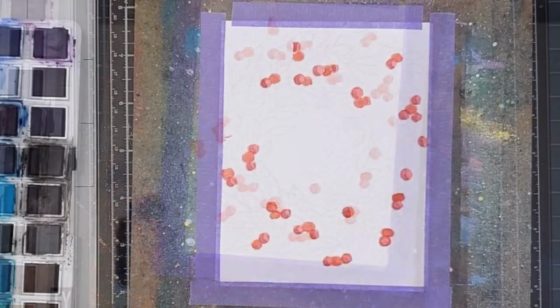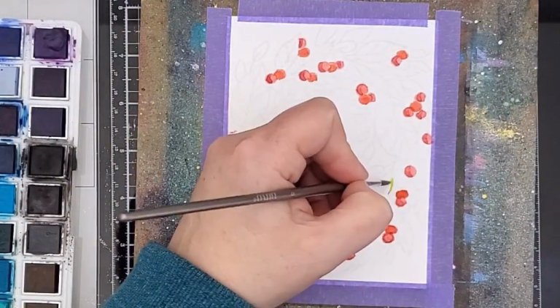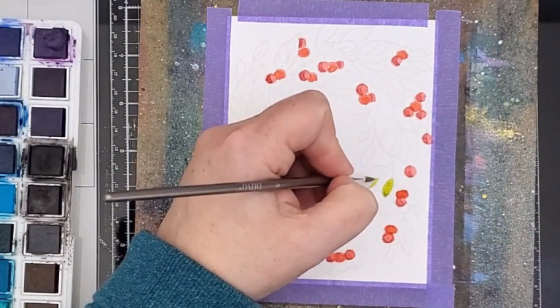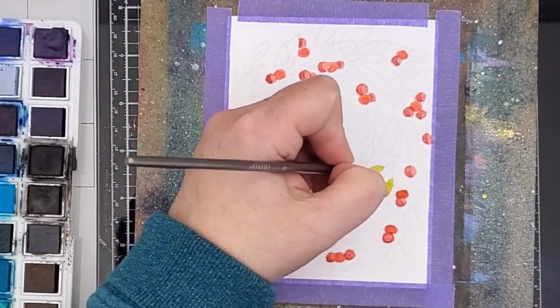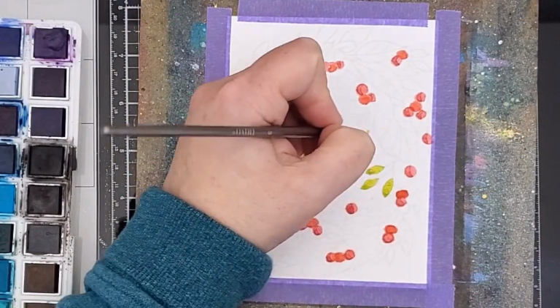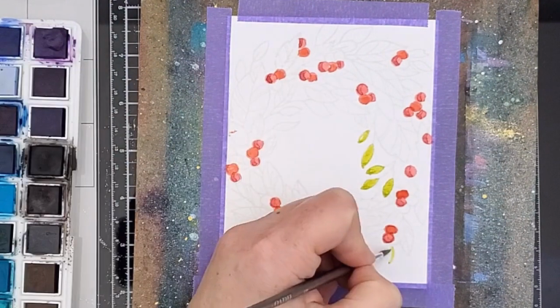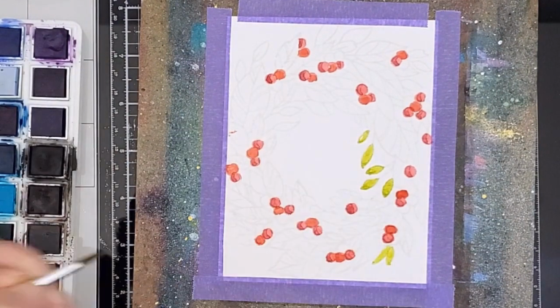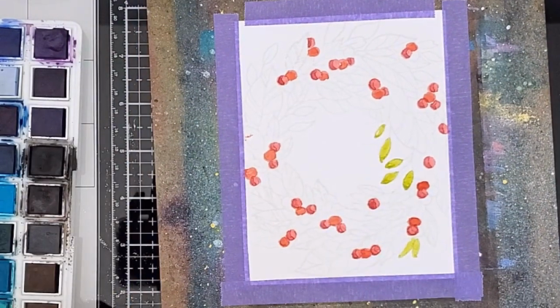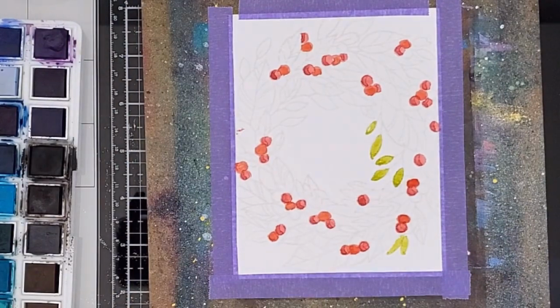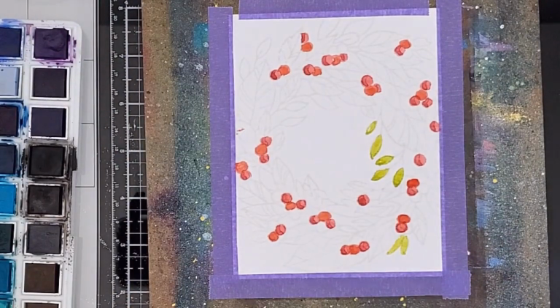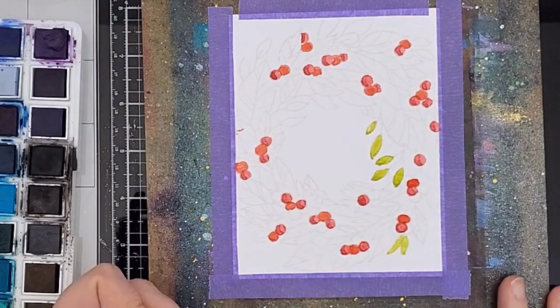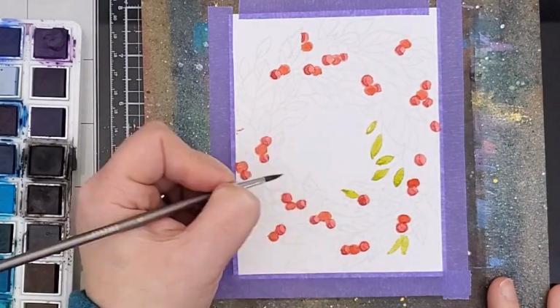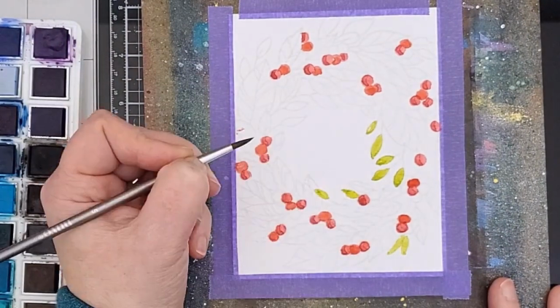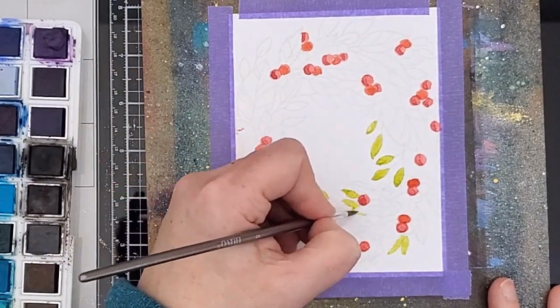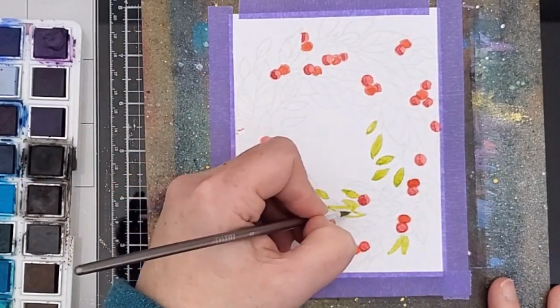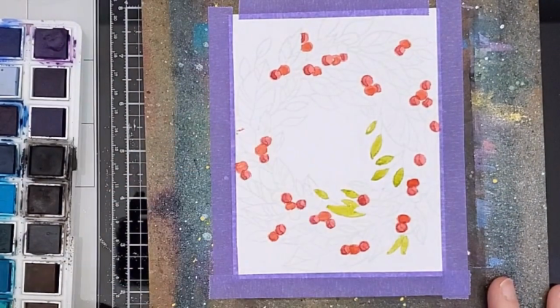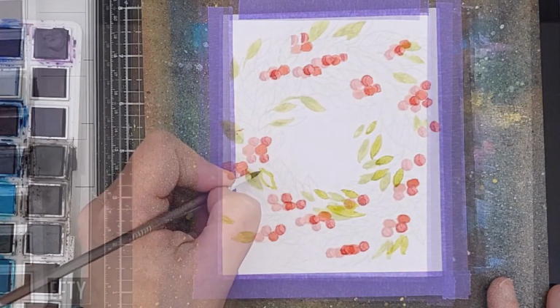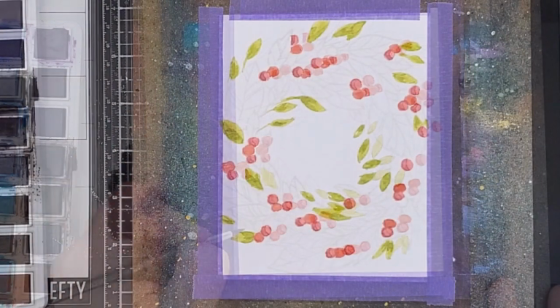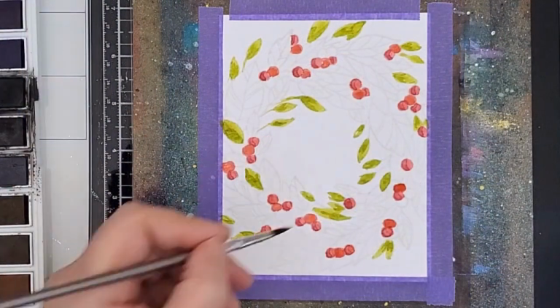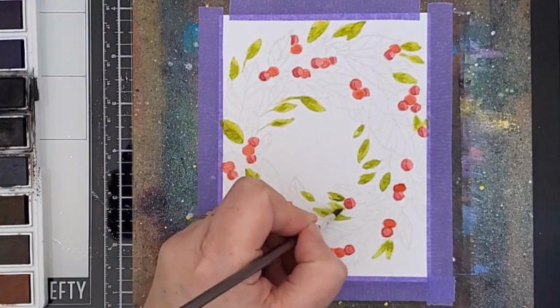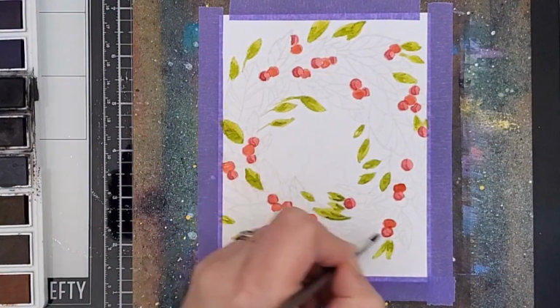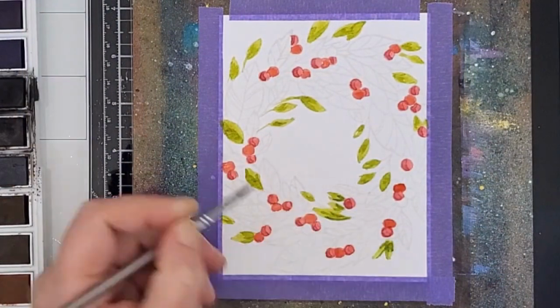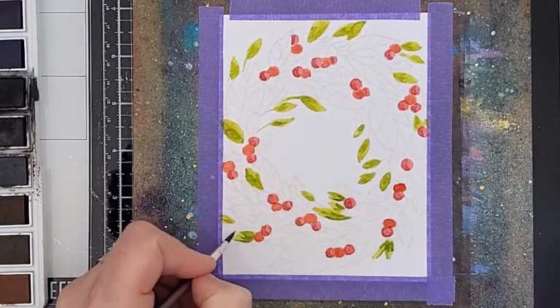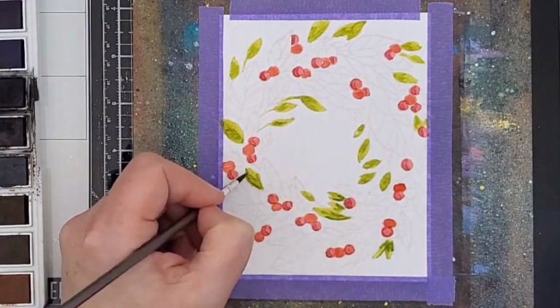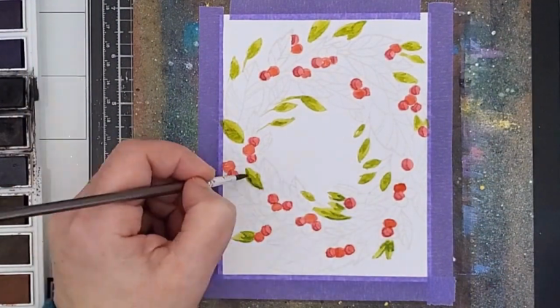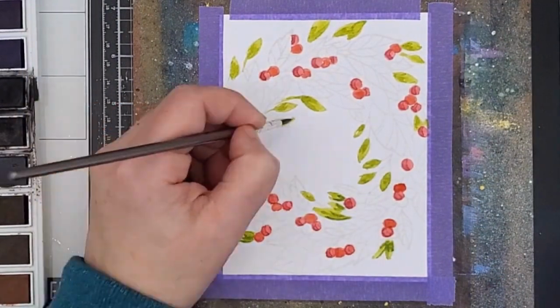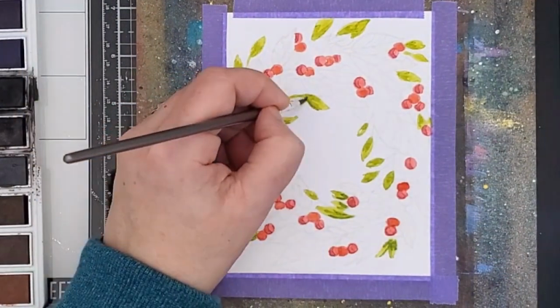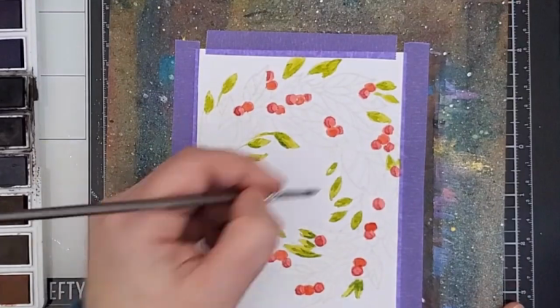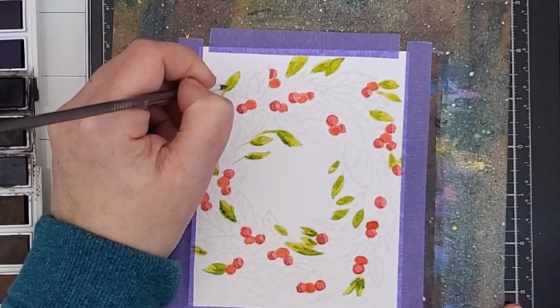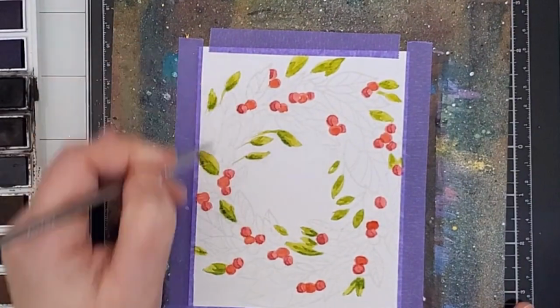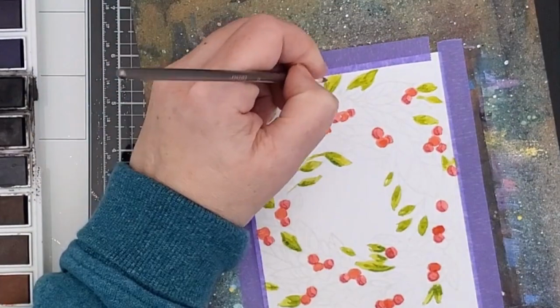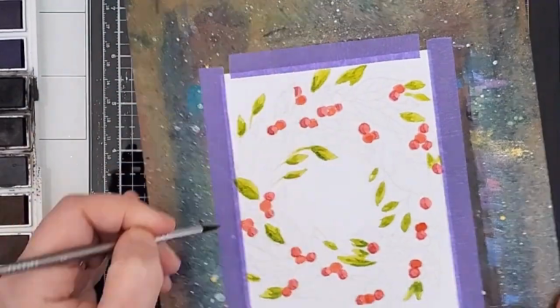Next, I did some lime green for the little leaves. Same principle — I put down a layer of color working around the wreath, and then I went back in with a slightly darker color that I mixed by adding some darker green, and I put that along the bases of the leaves for dimension.